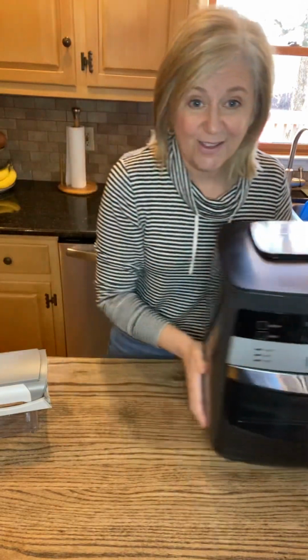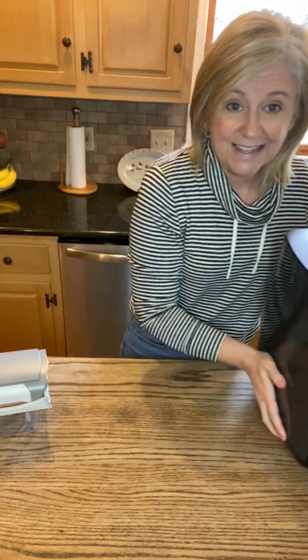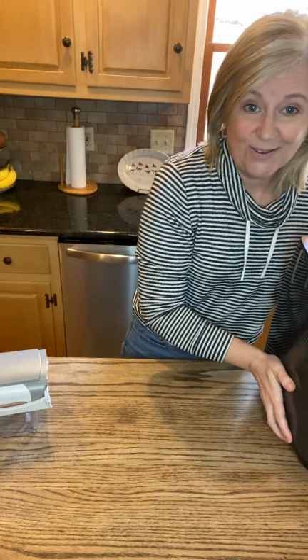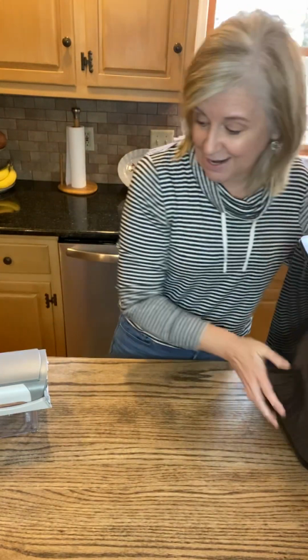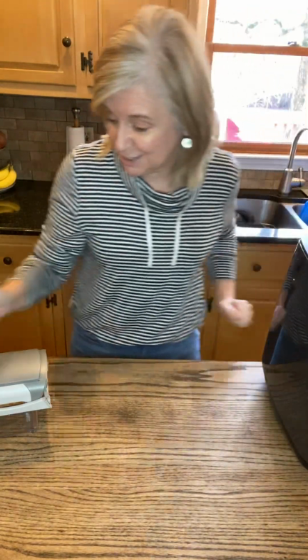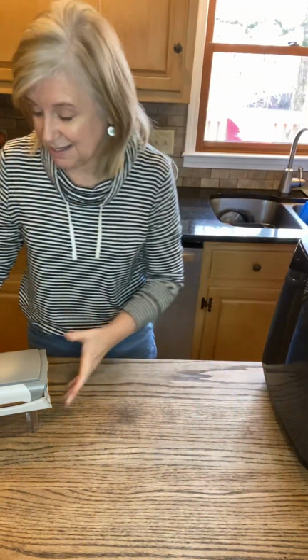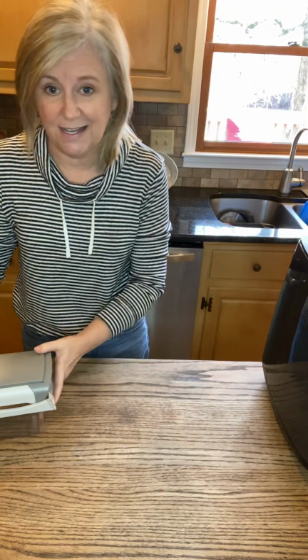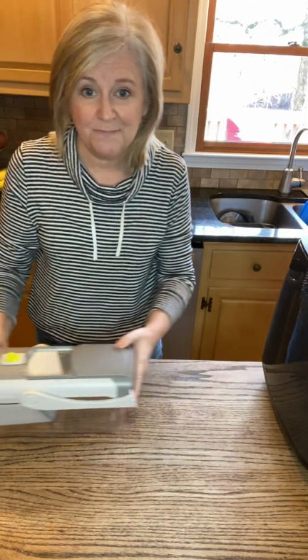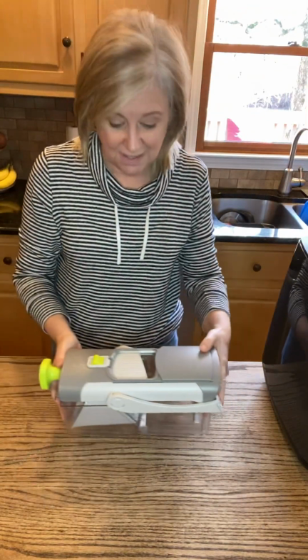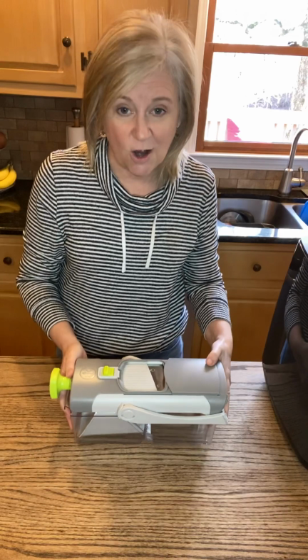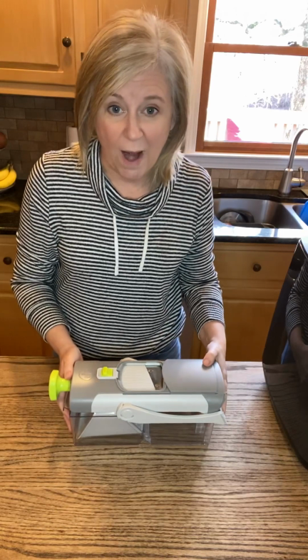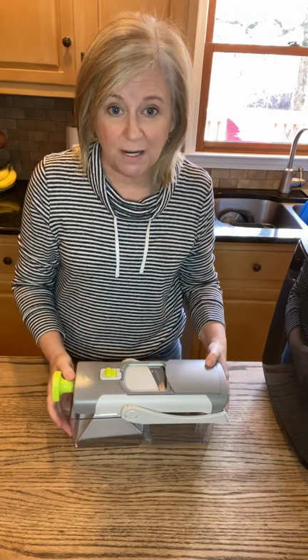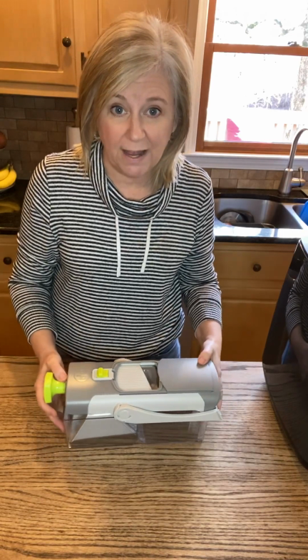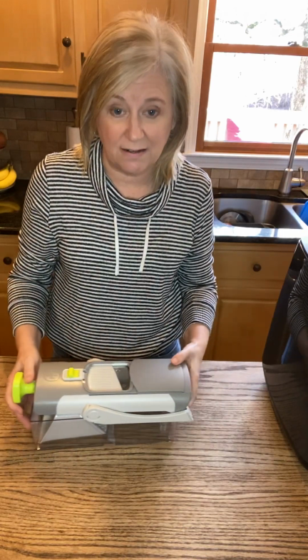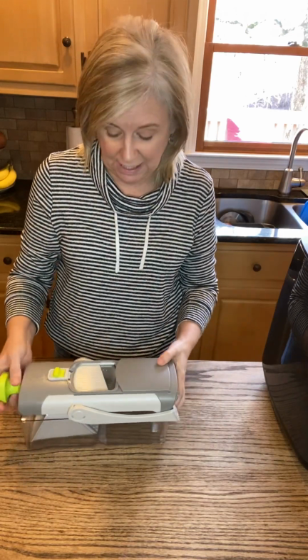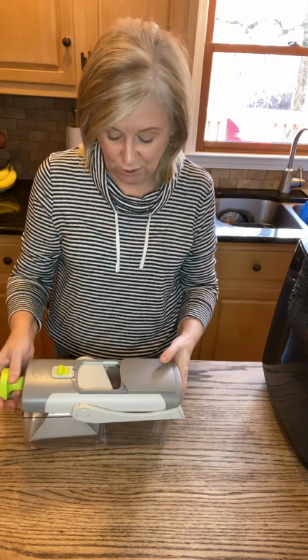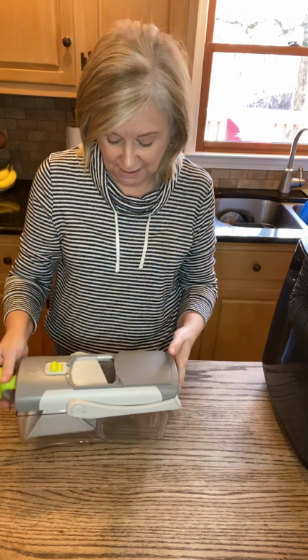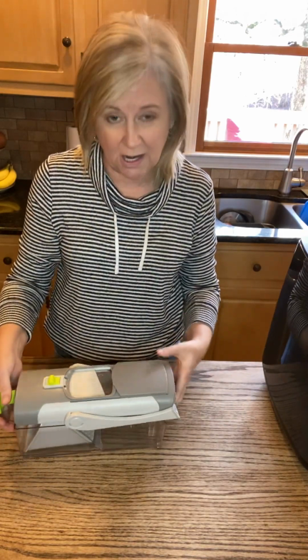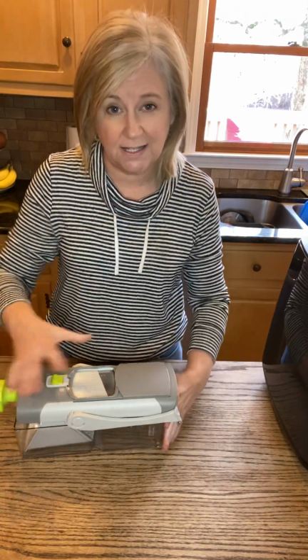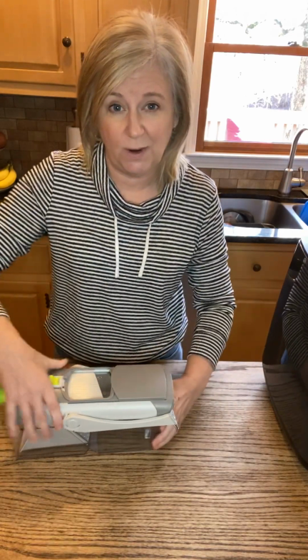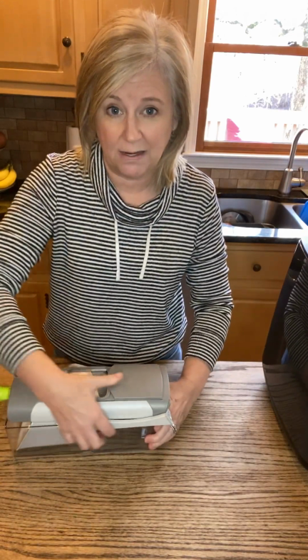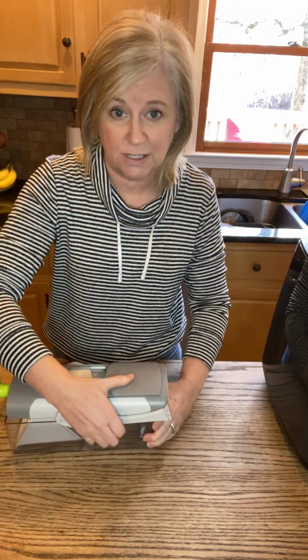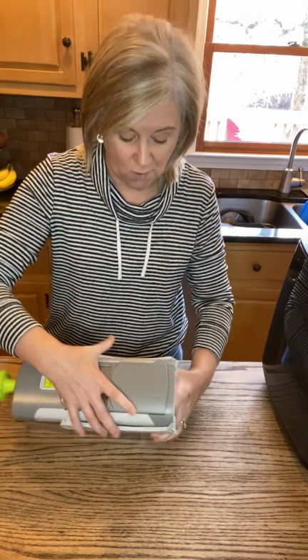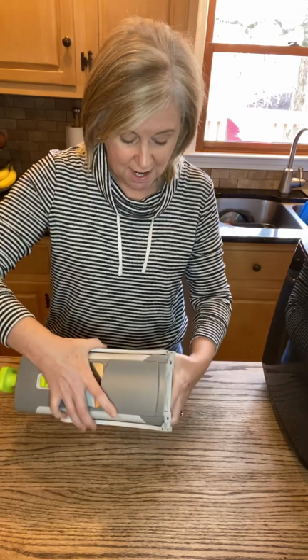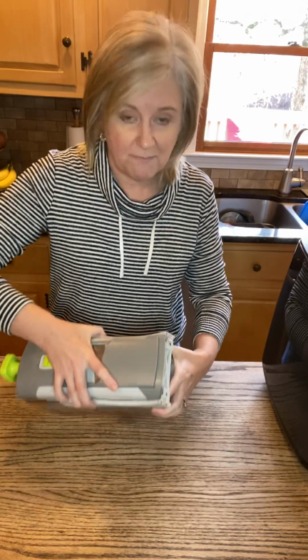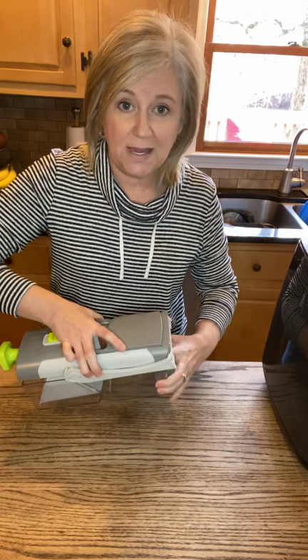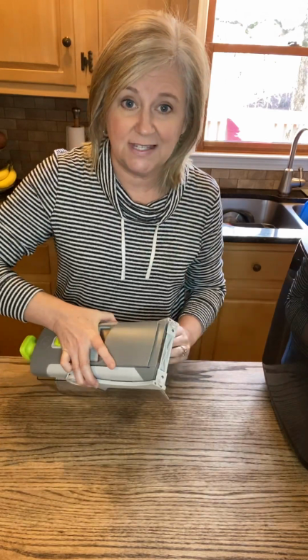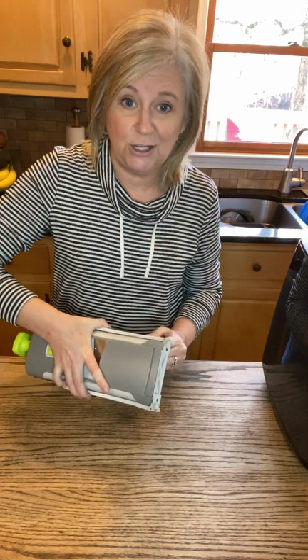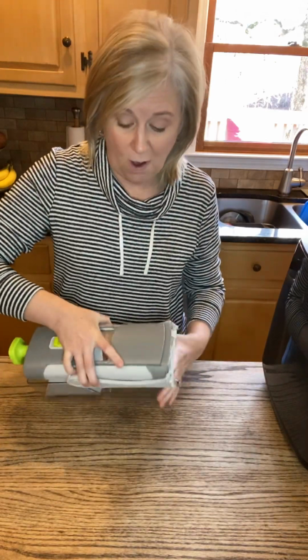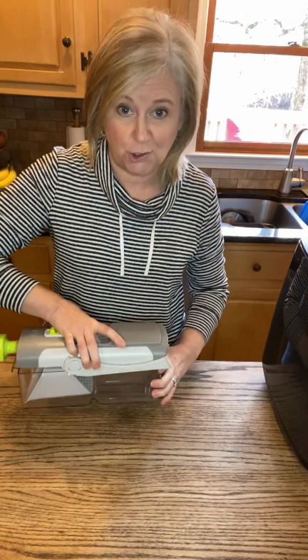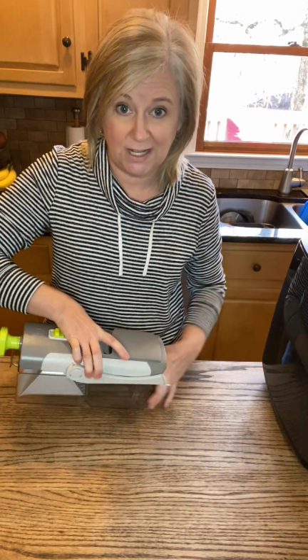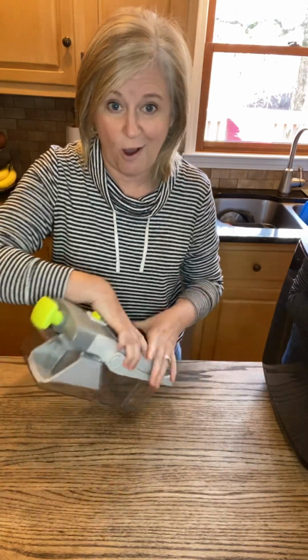The other thing that's on sale this month is this. This is our Rapid Print Mandolin. If you've had experiences with mandolins before that maybe have sent you on a trip to the ER,